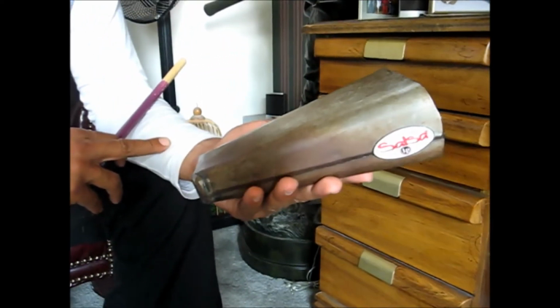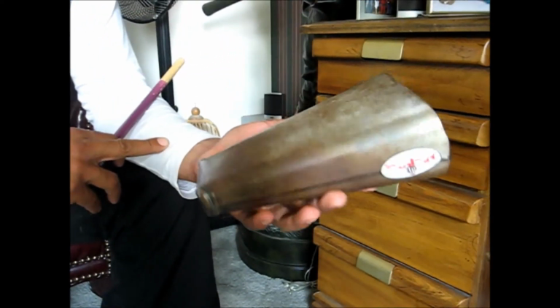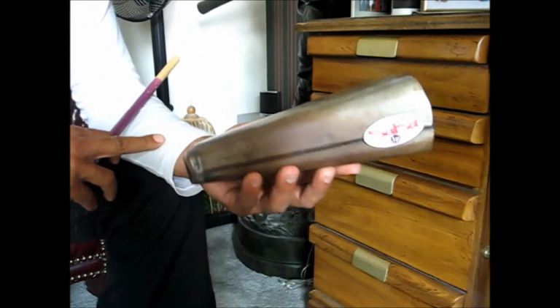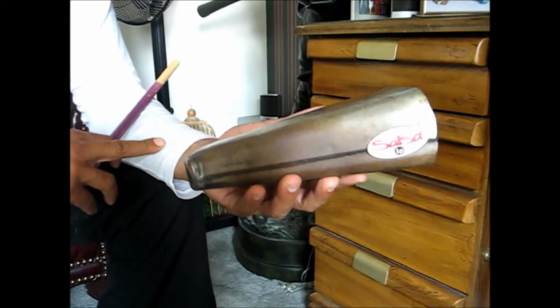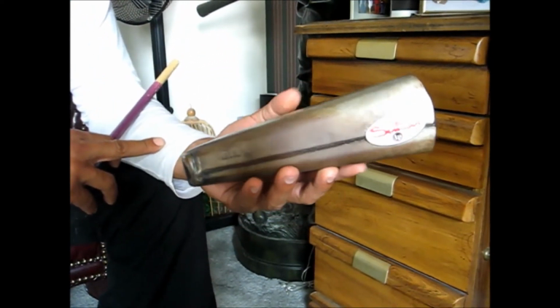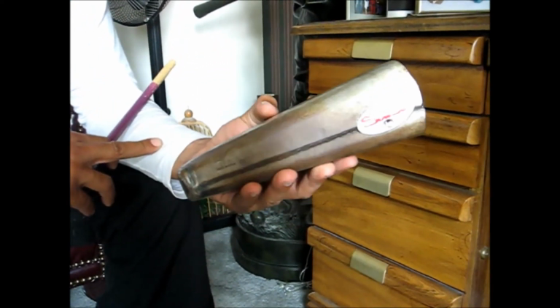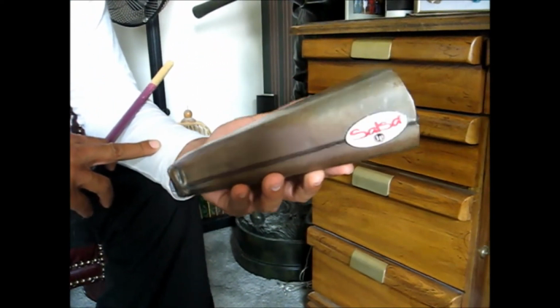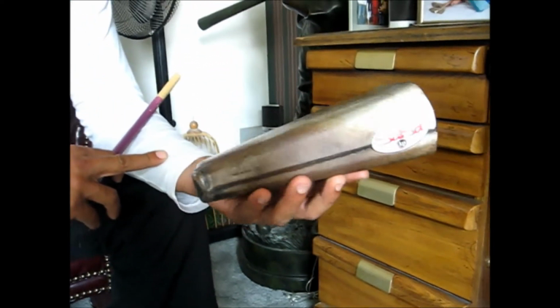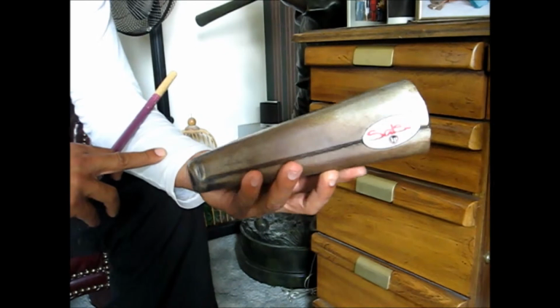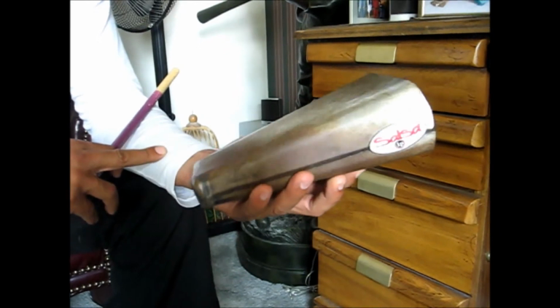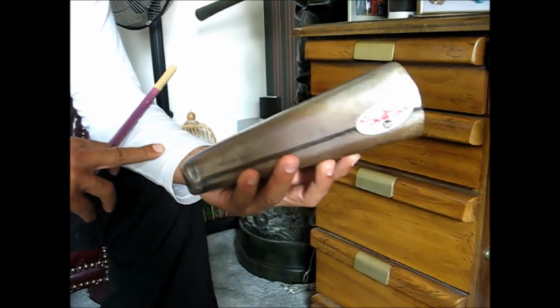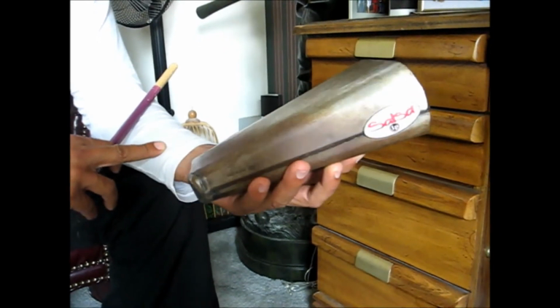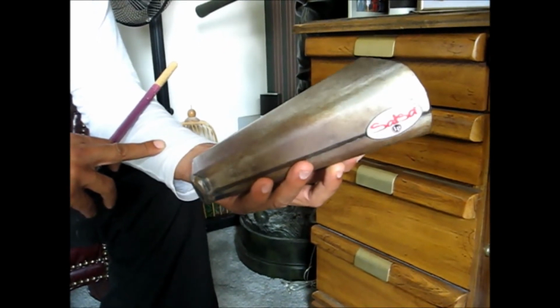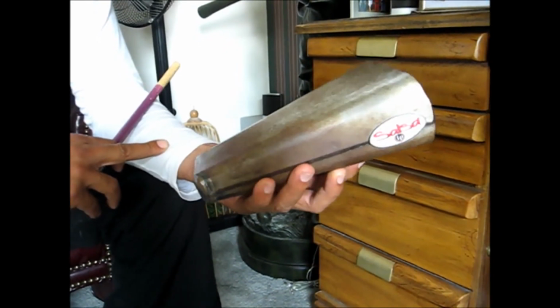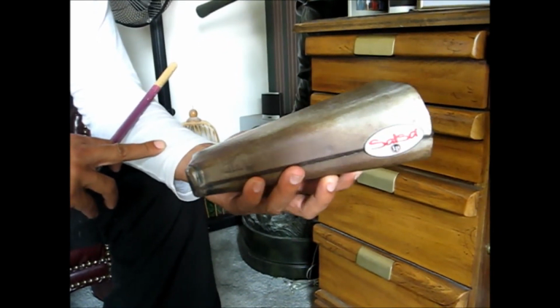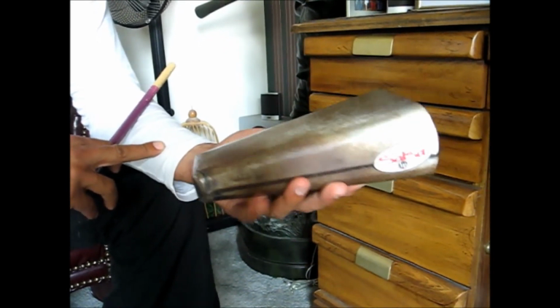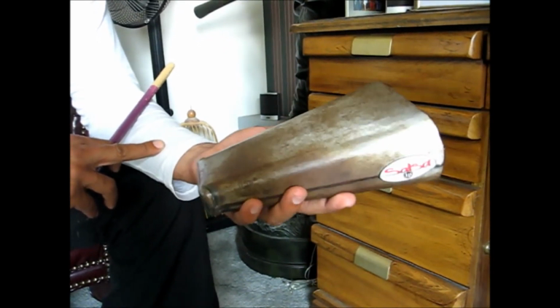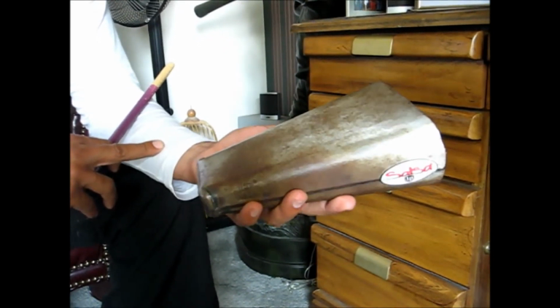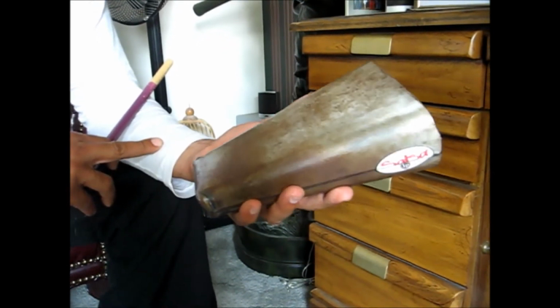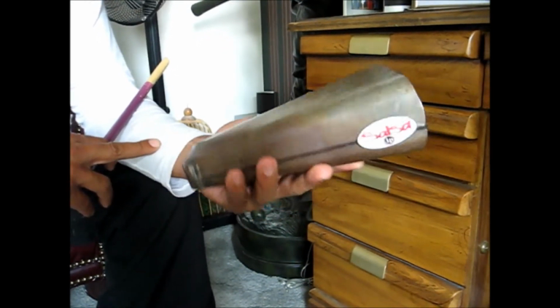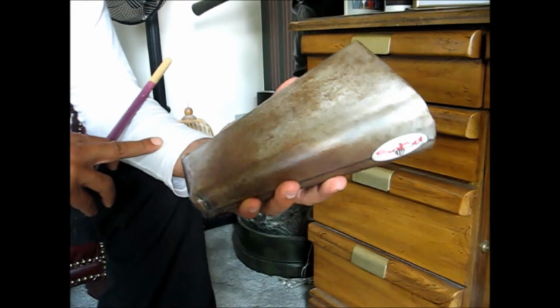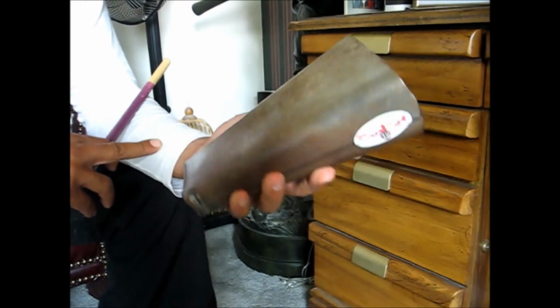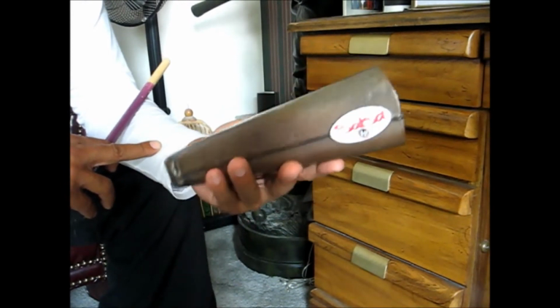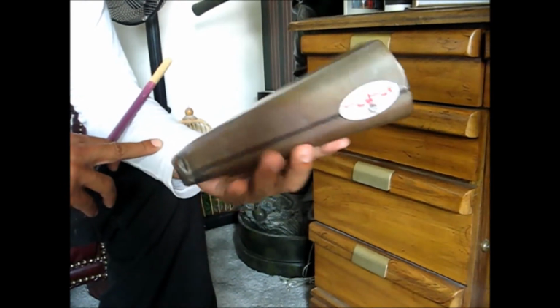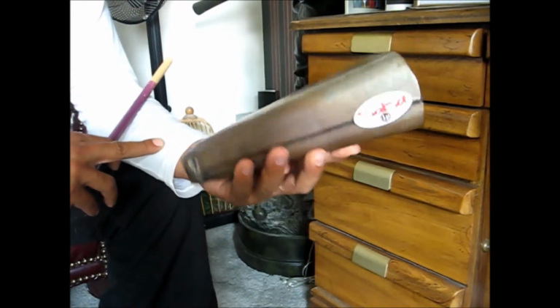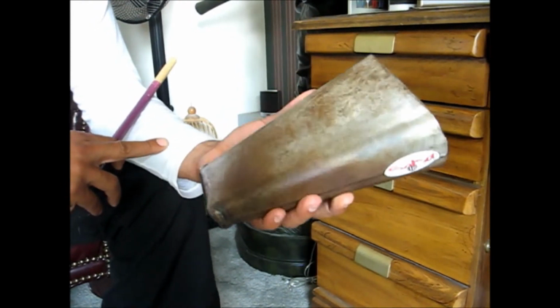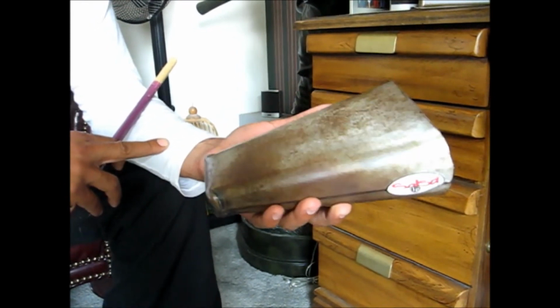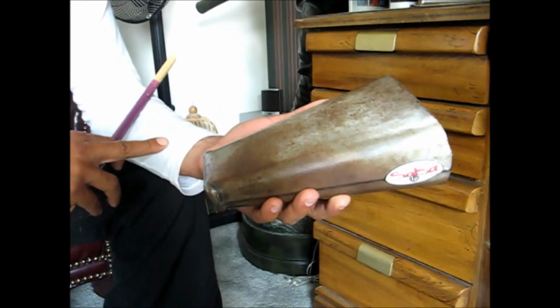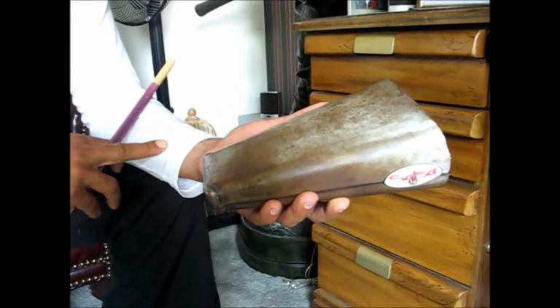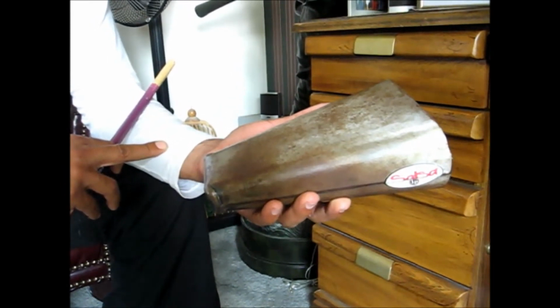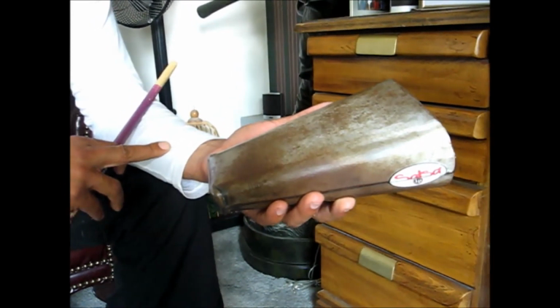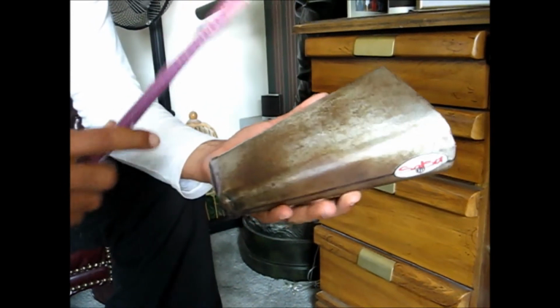Okay, here we go. We're going to talk today about the Mambo Bell pattern that's supposed to be done in the timbal, but in this case I'm using the bongo cowbell to give you the sample. Here we go.